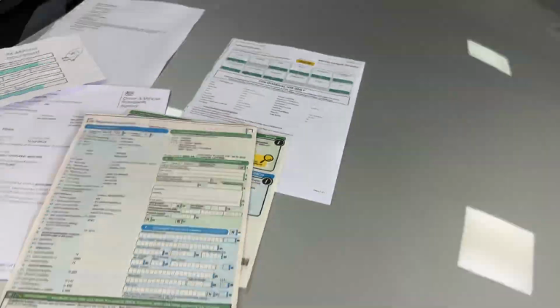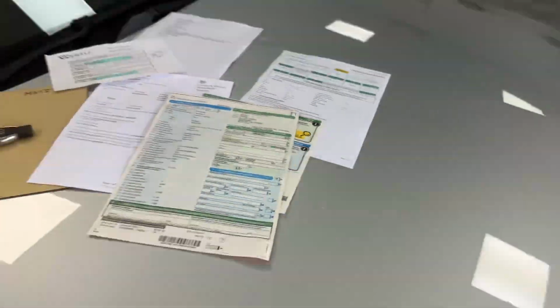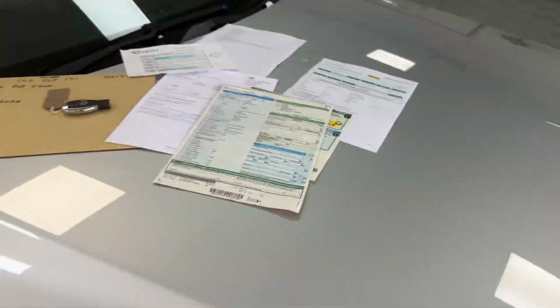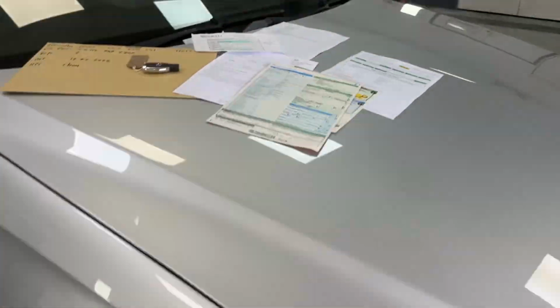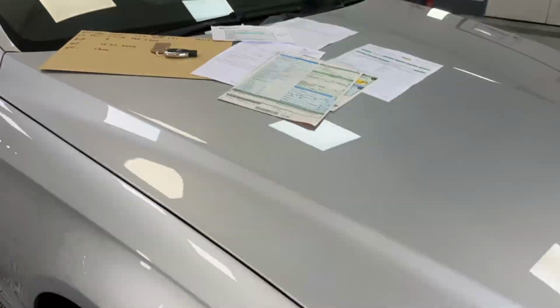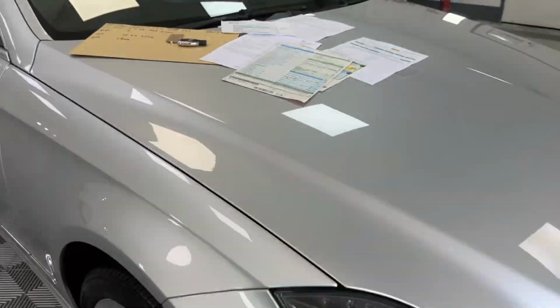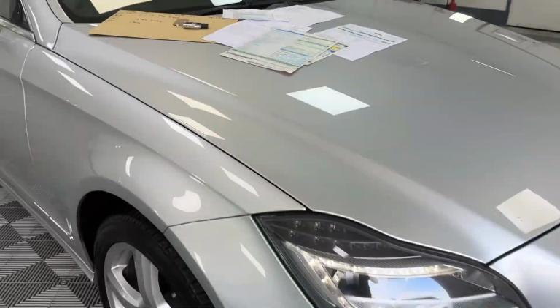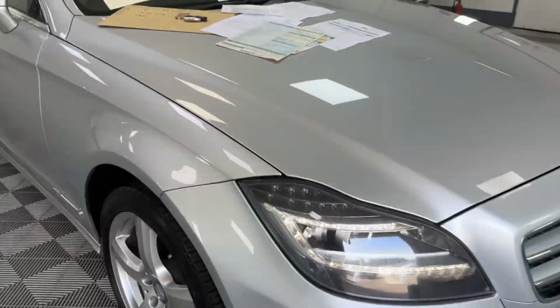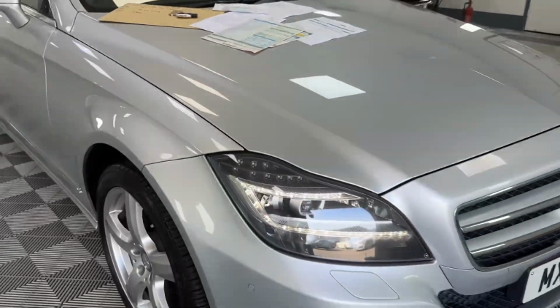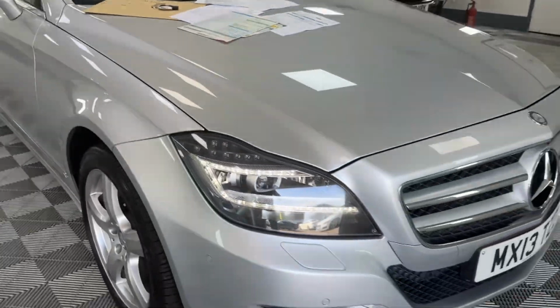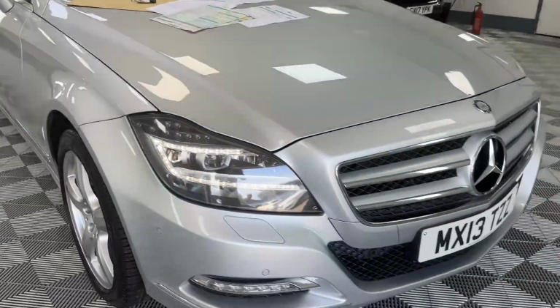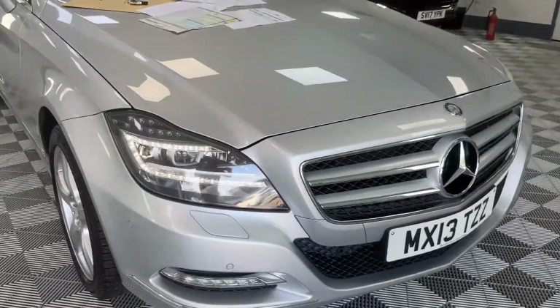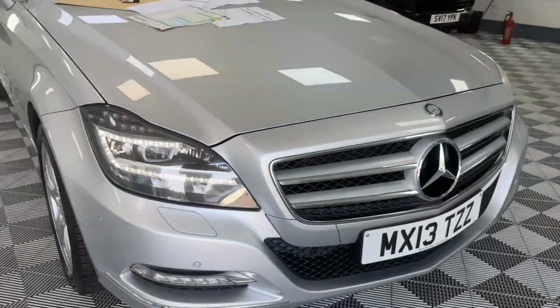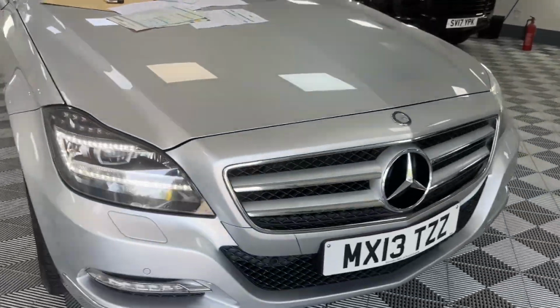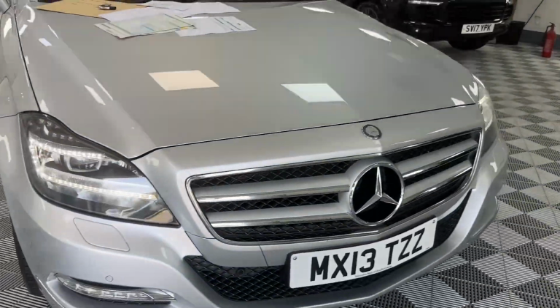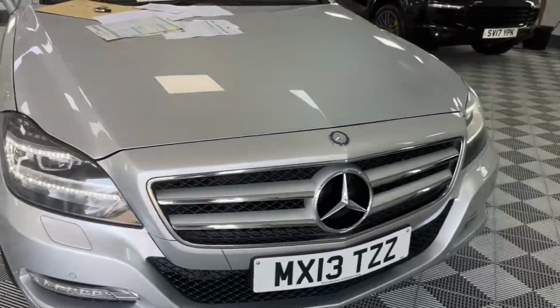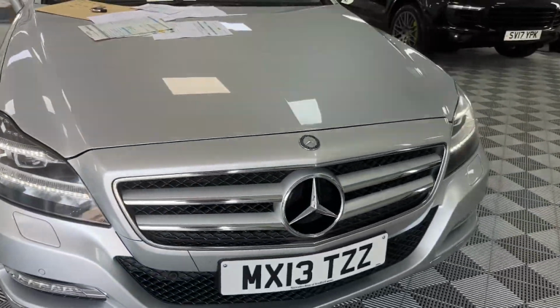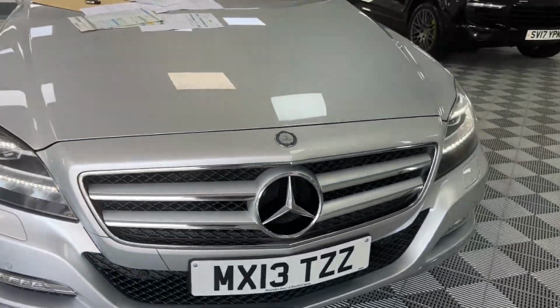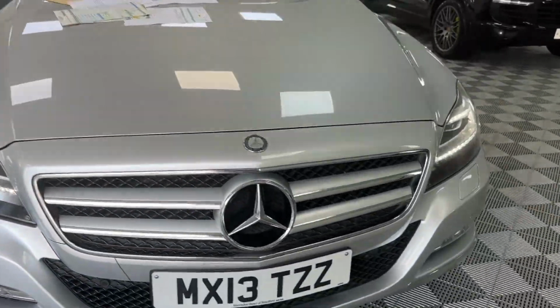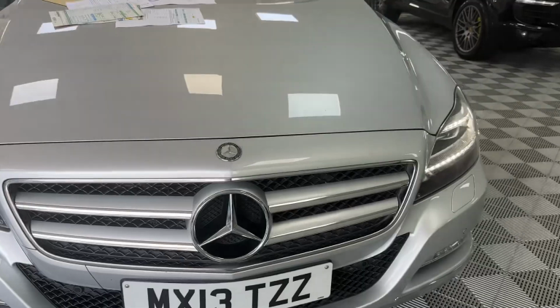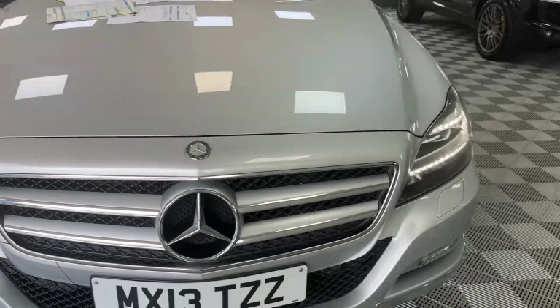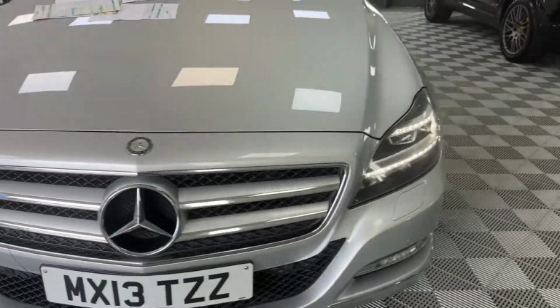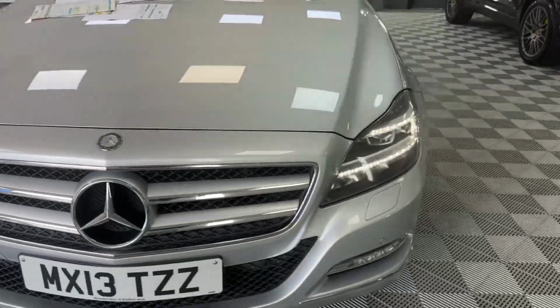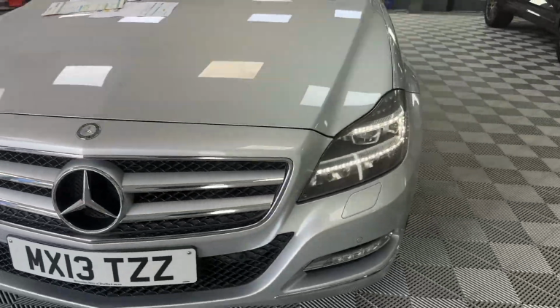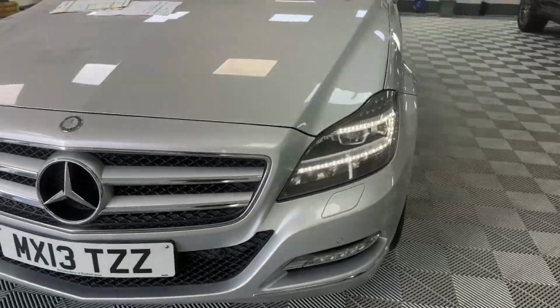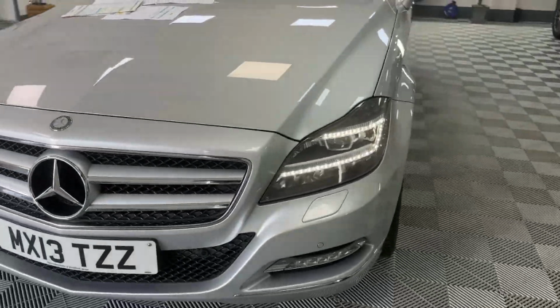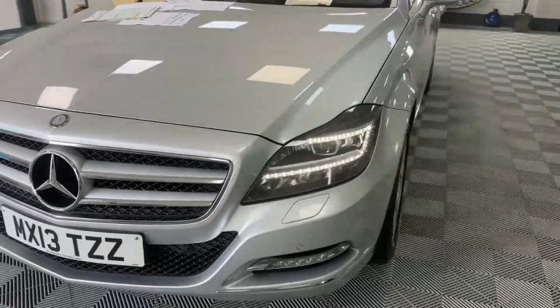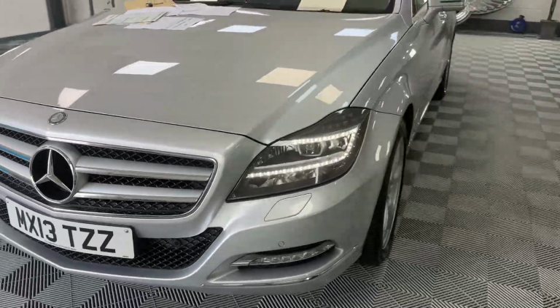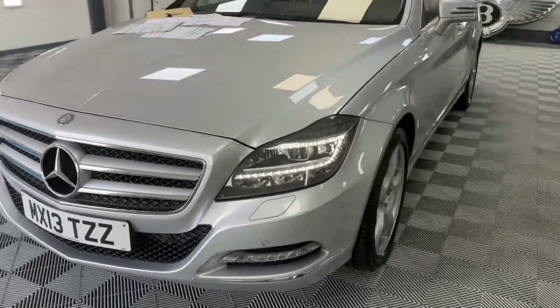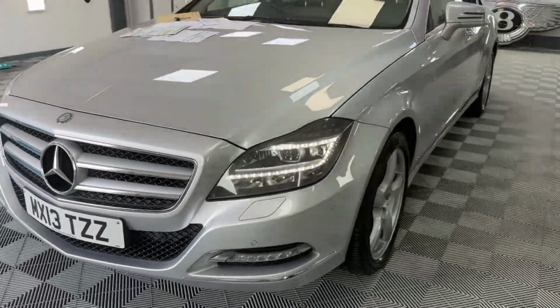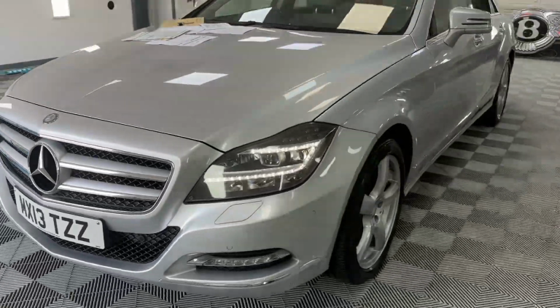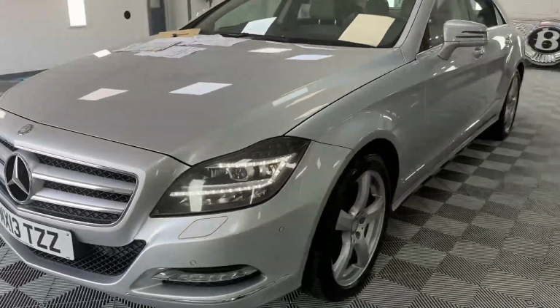The car's lovely — it's only done 47,000 miles. It's got the light gray leather which I'll show you in a second. It's only just arrived with us.